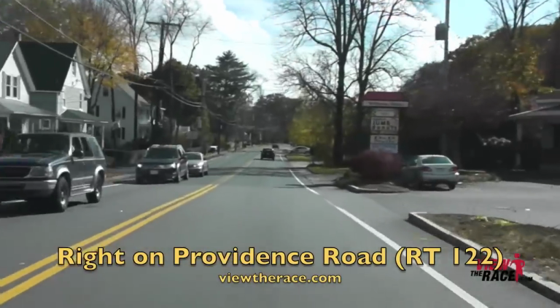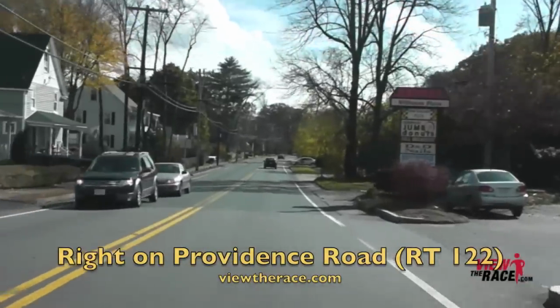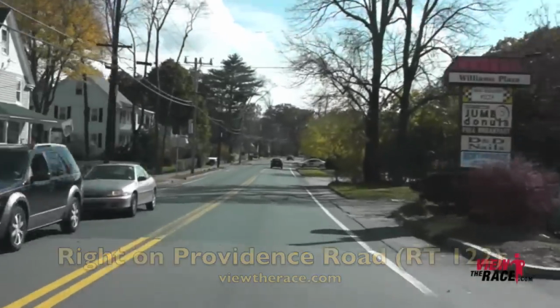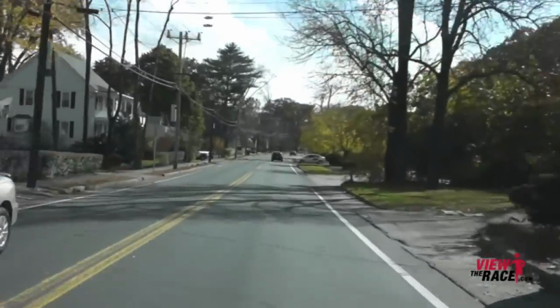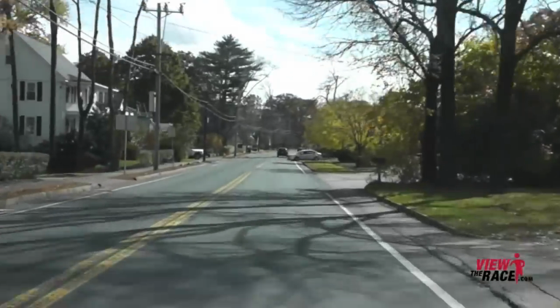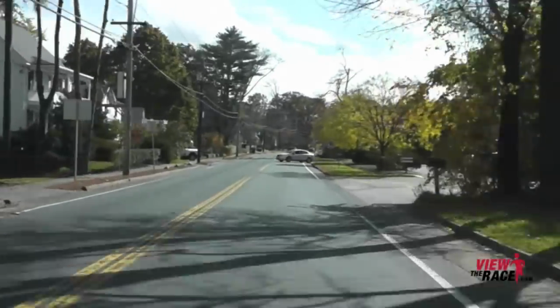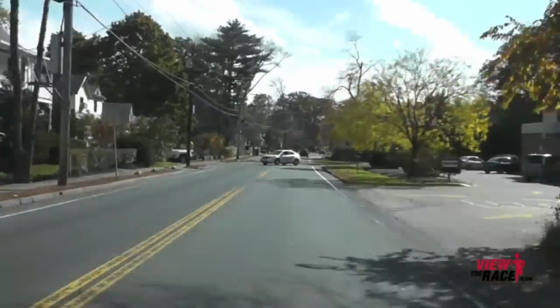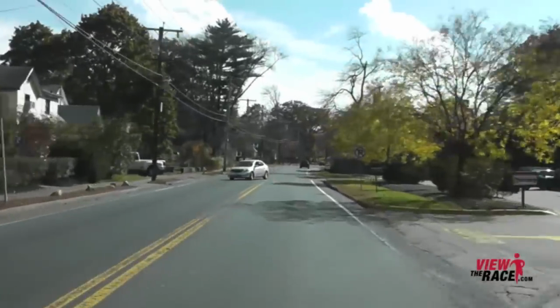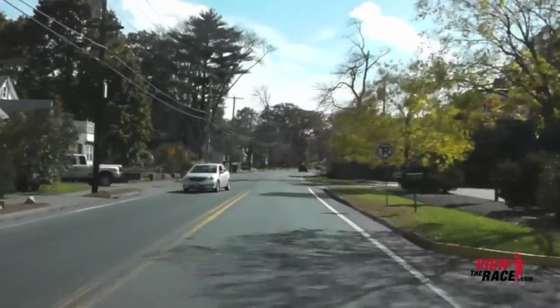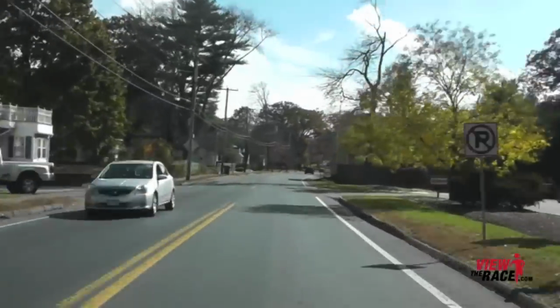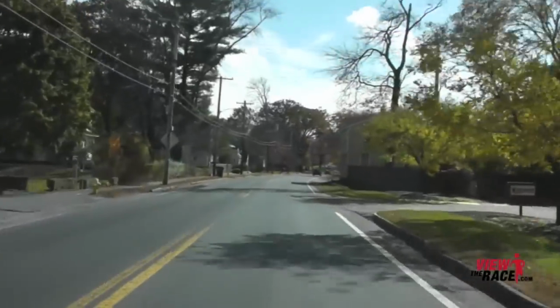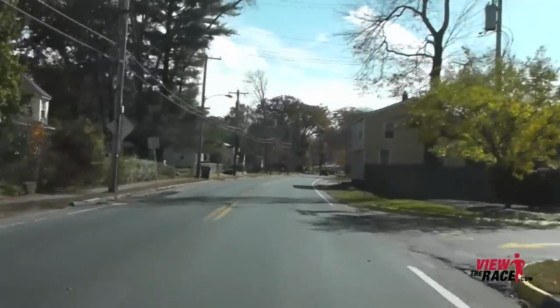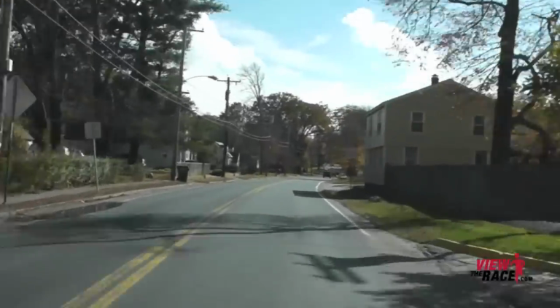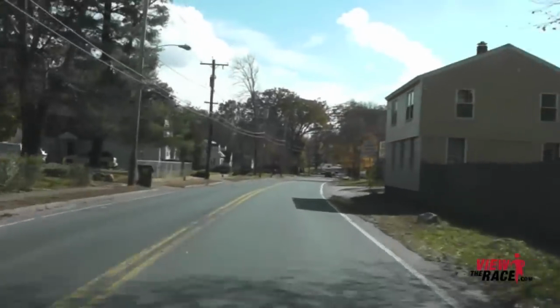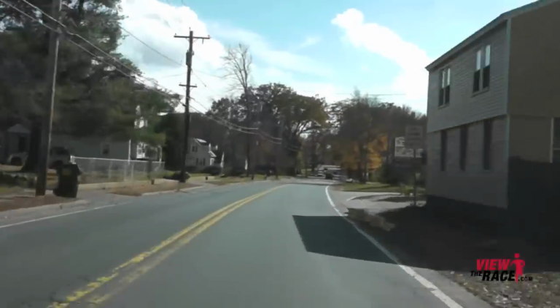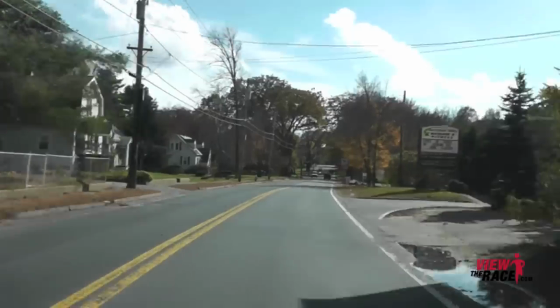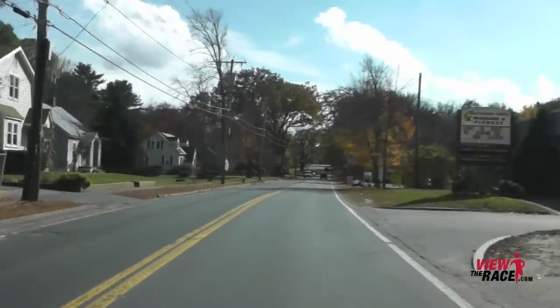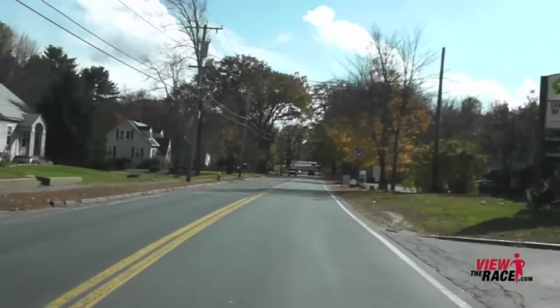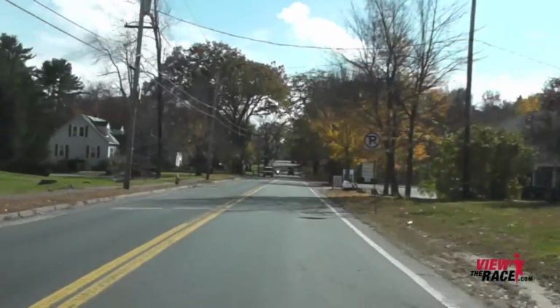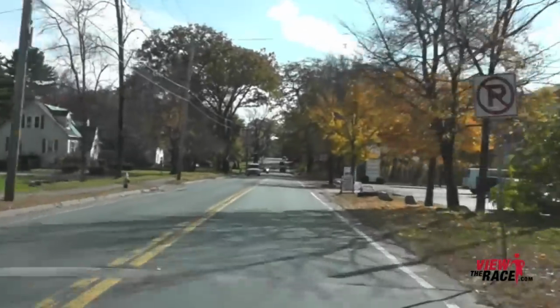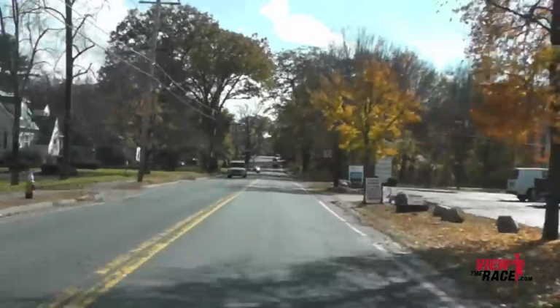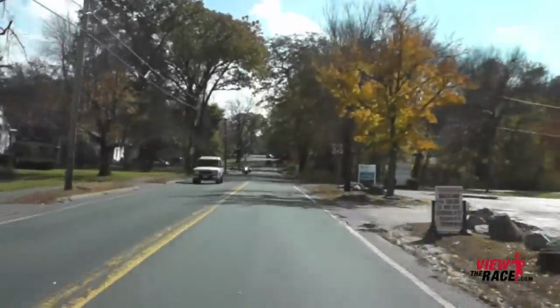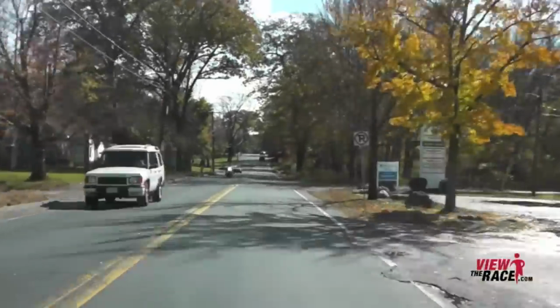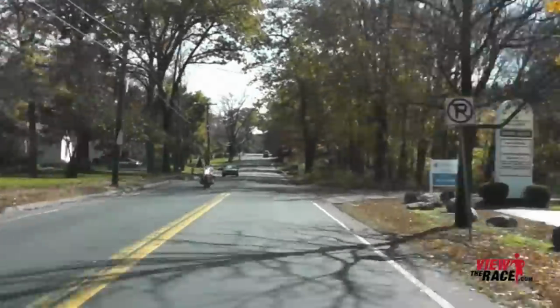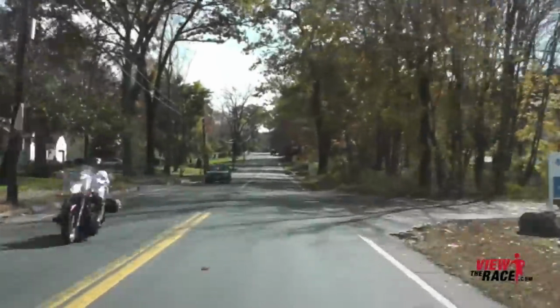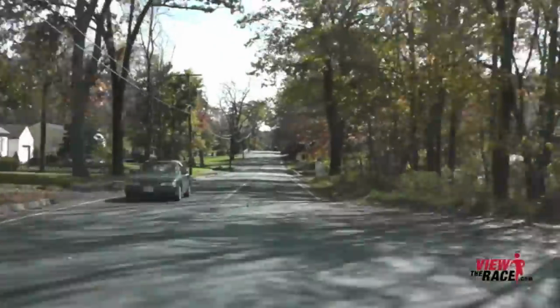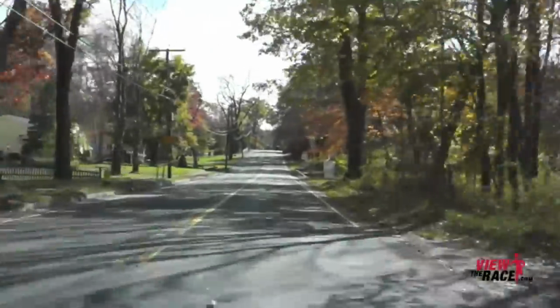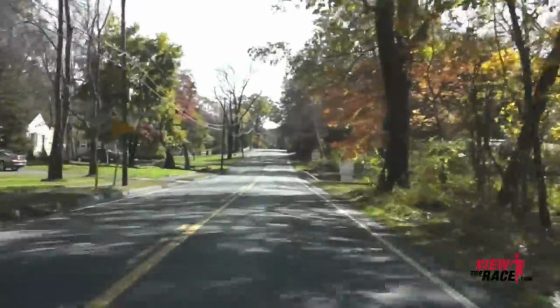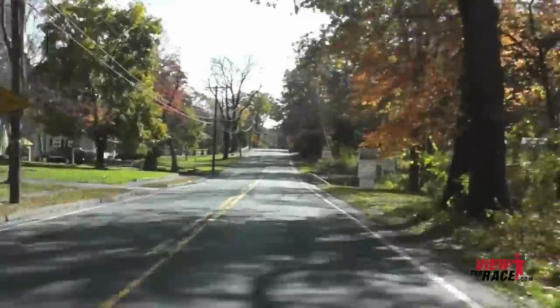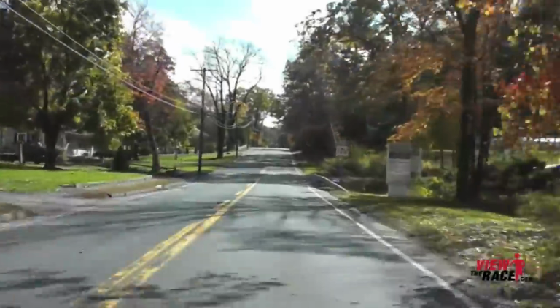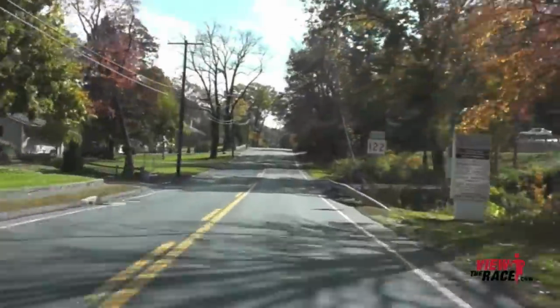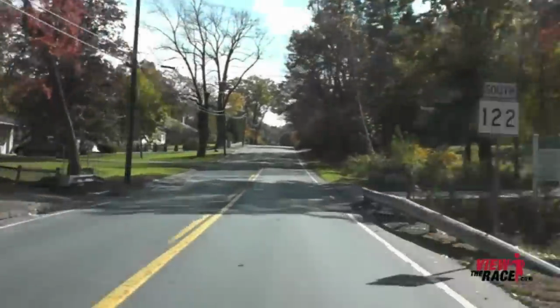Now the remainder of the race is just rolling terrain — no major climbs, just some rolling hills for the remainder of the course. No big uphills or downhills.